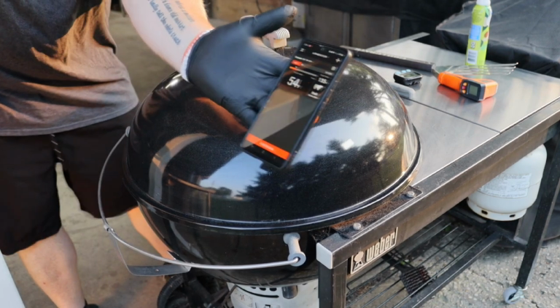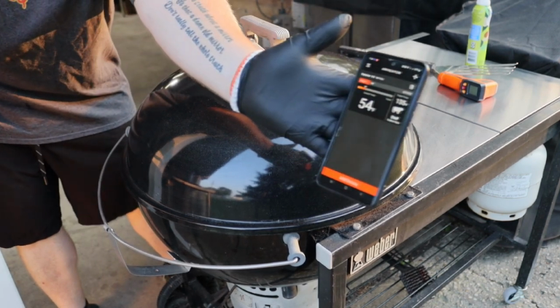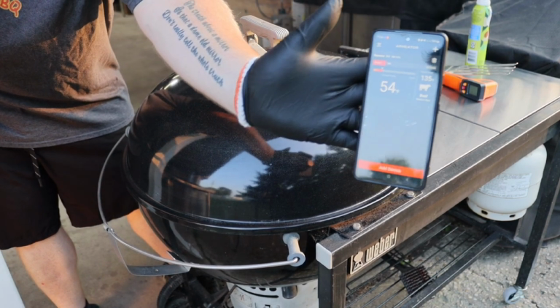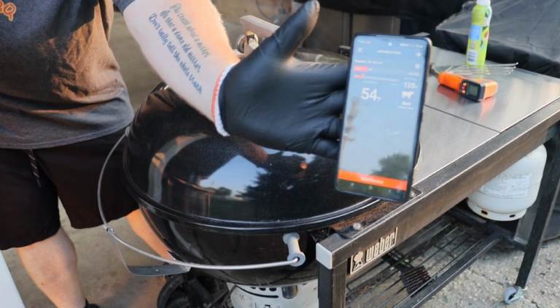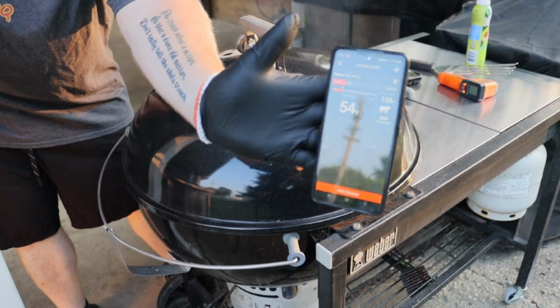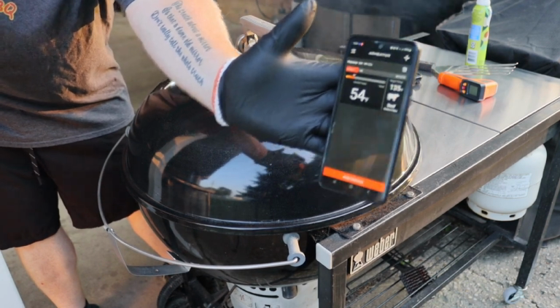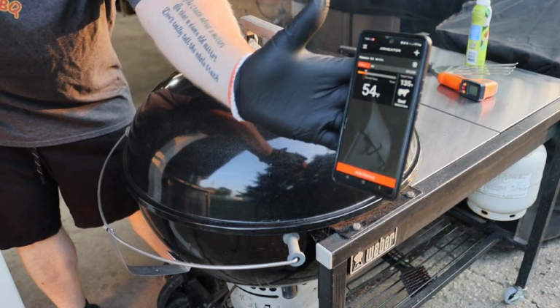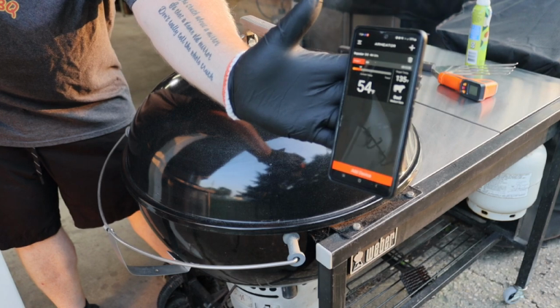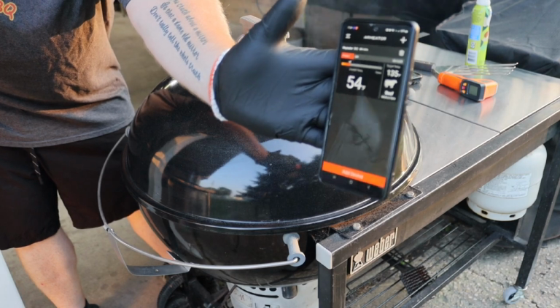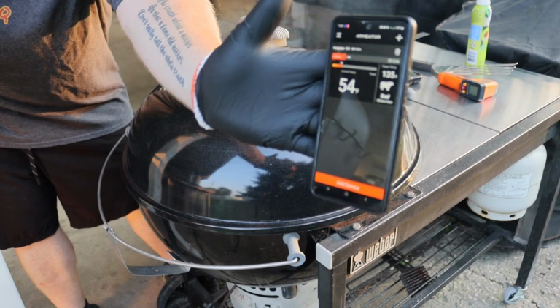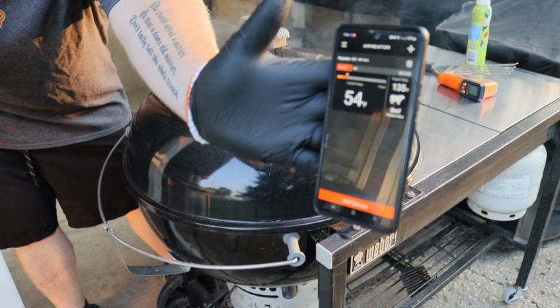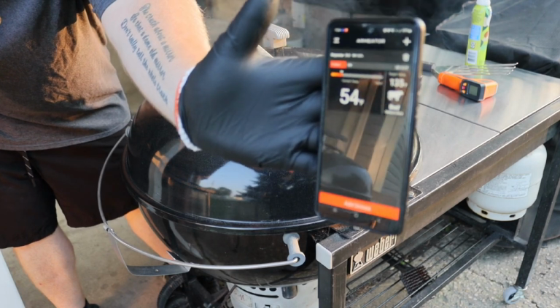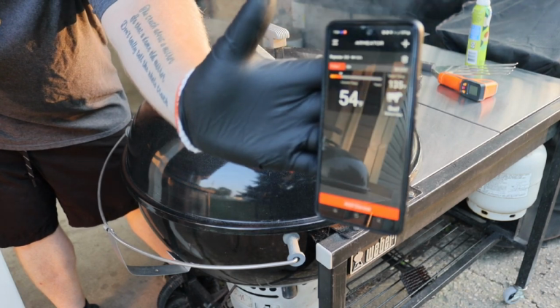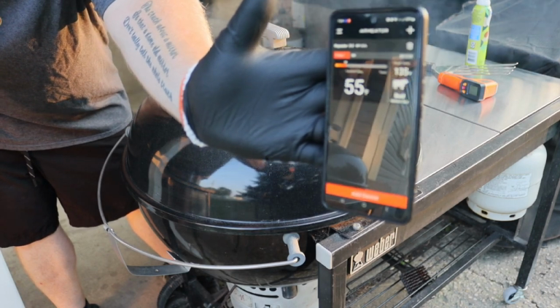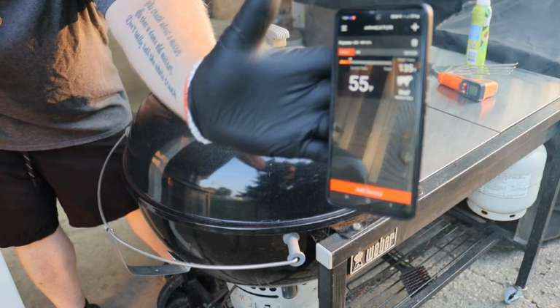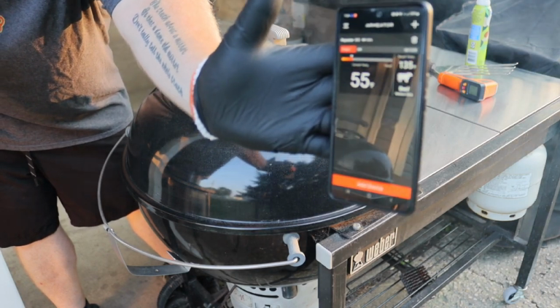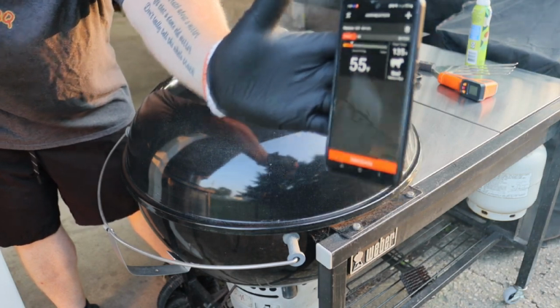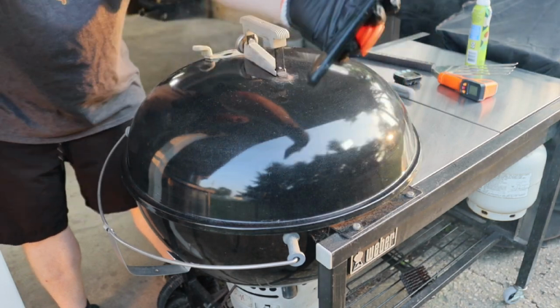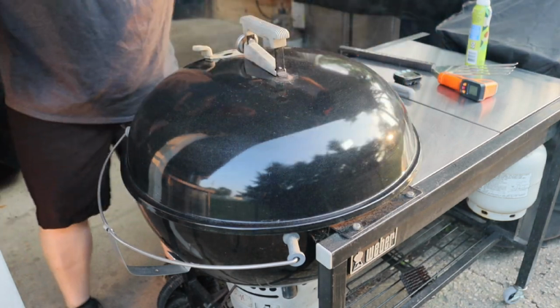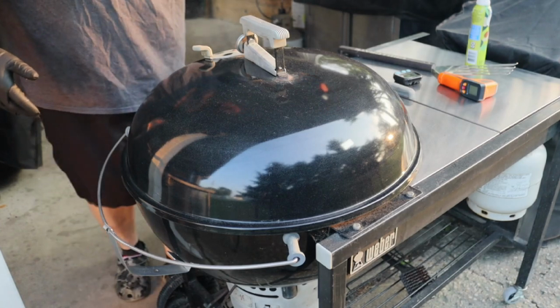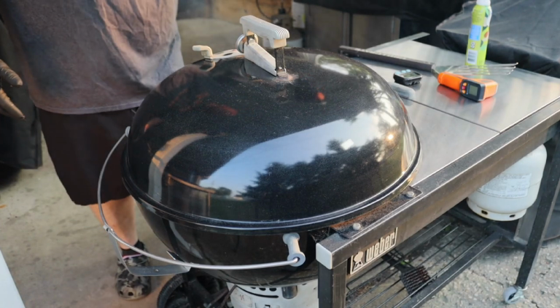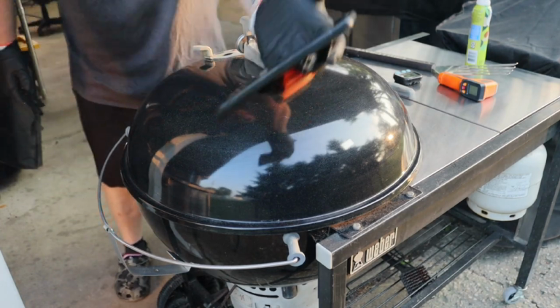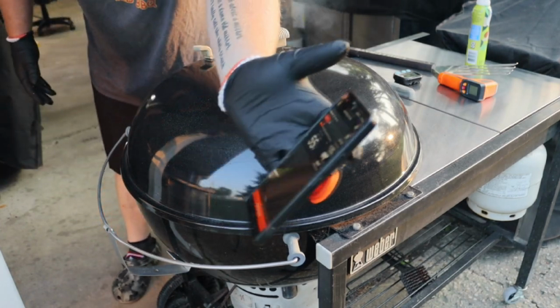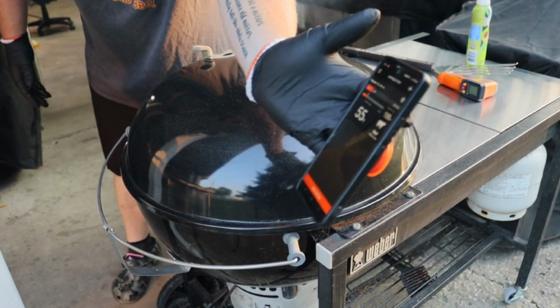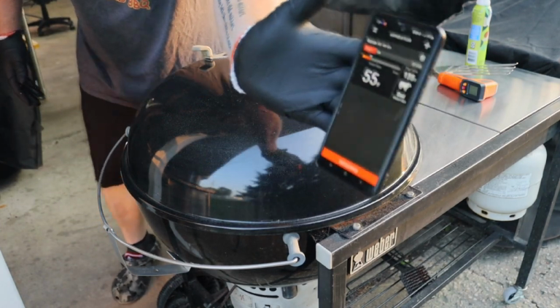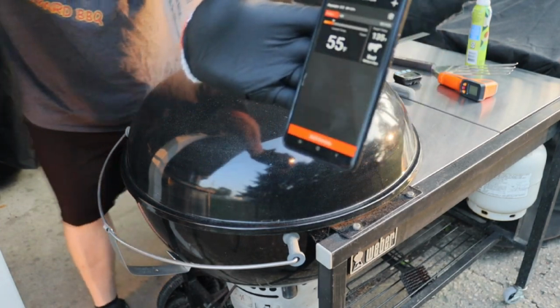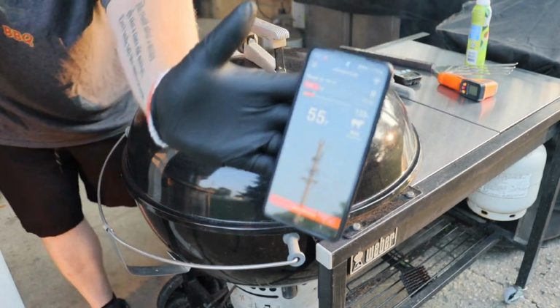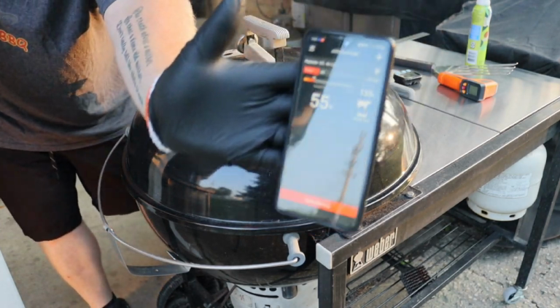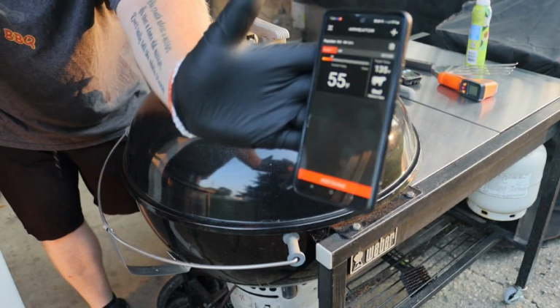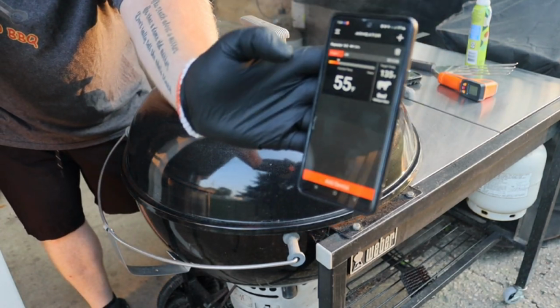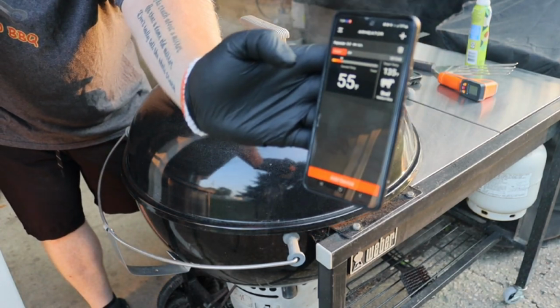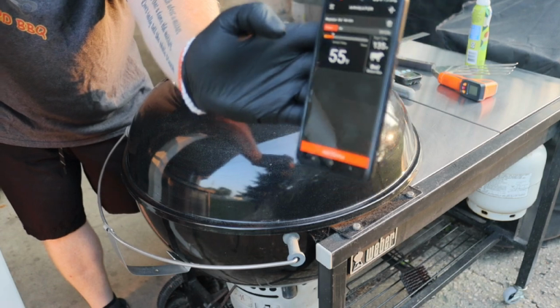So I'm watching it on the Armeter app — there you go, now you can see it. The Armeter app is what I'm watching, and we're going to see how it does. I do got to say I like the app. The app is pretty nice, pretty easy to set up.